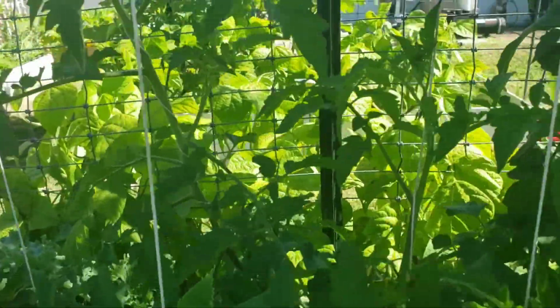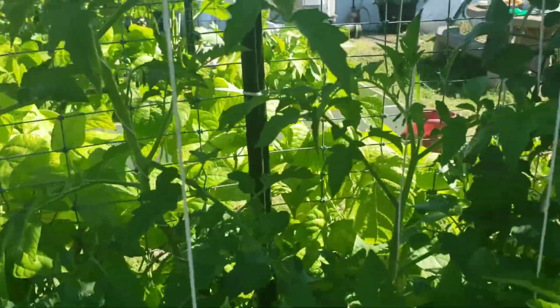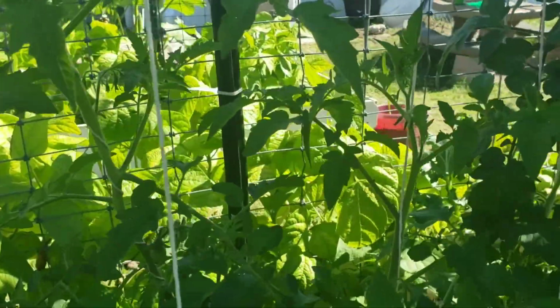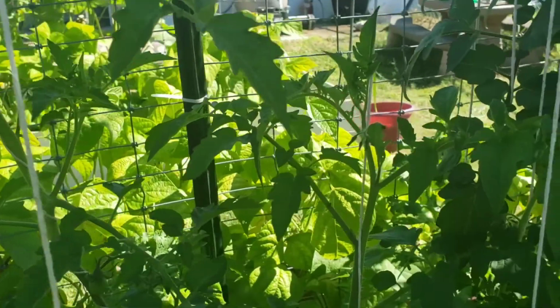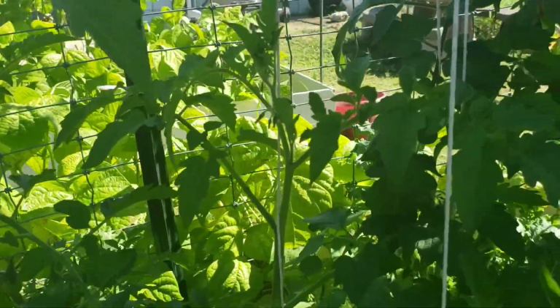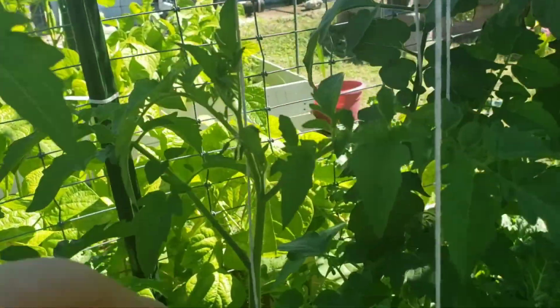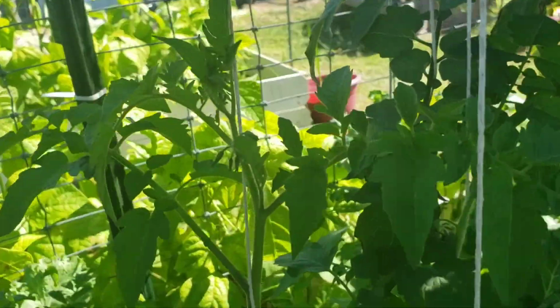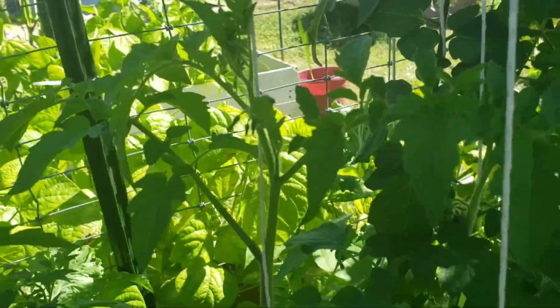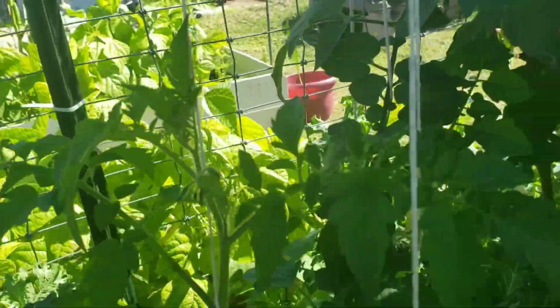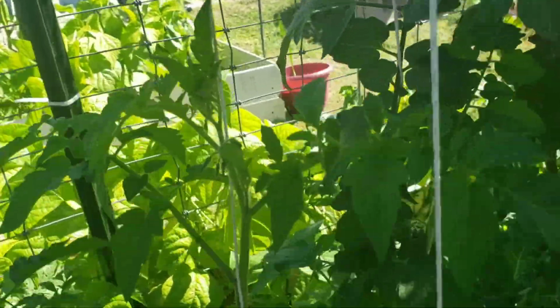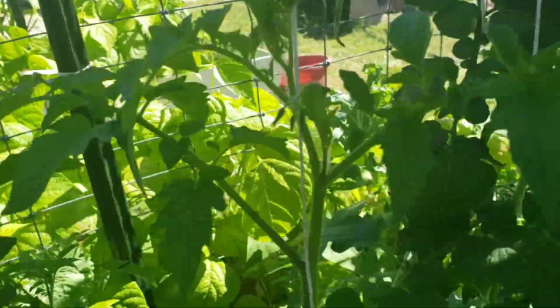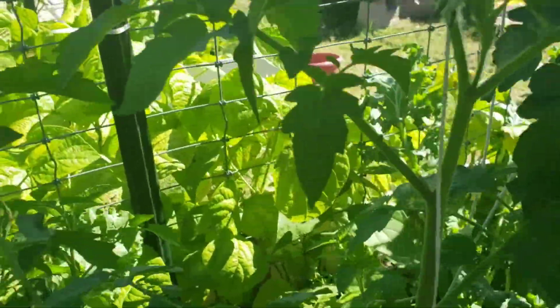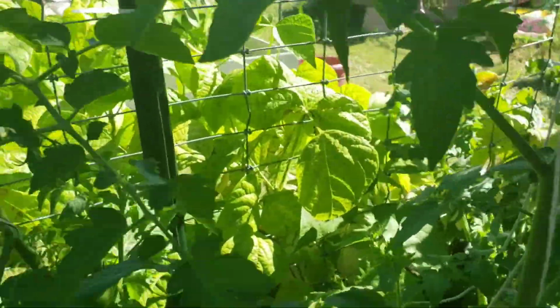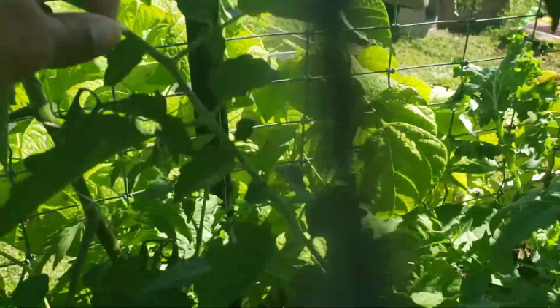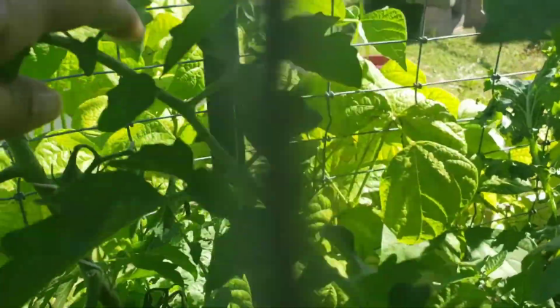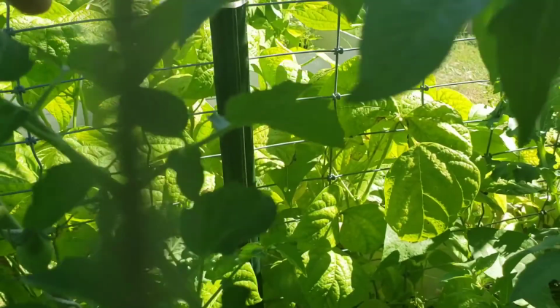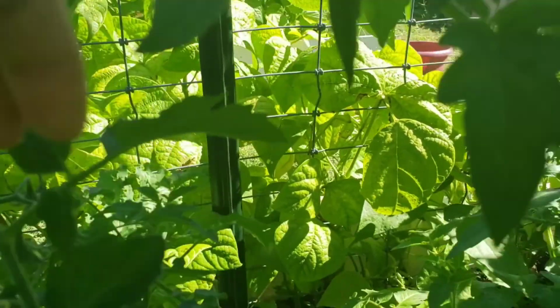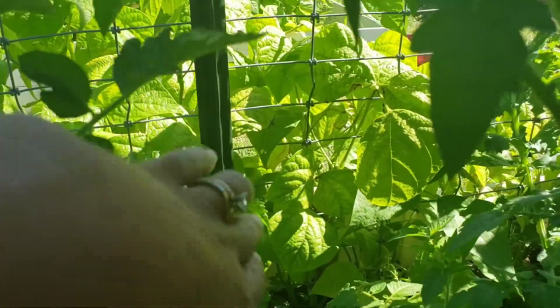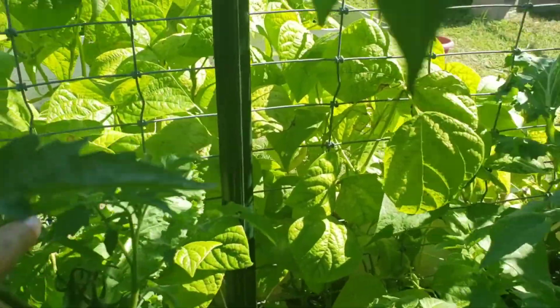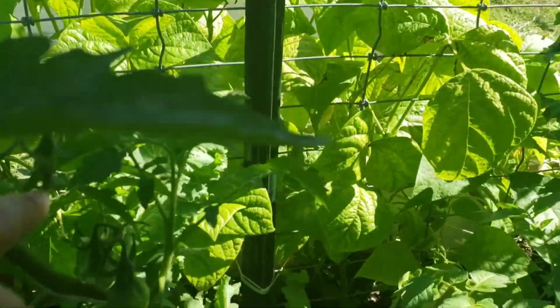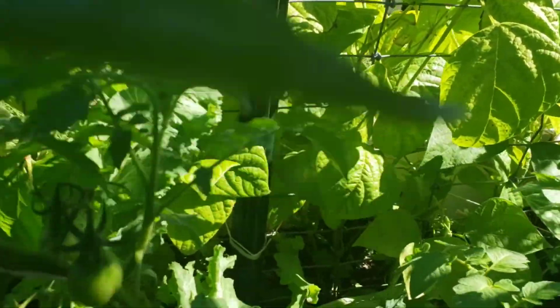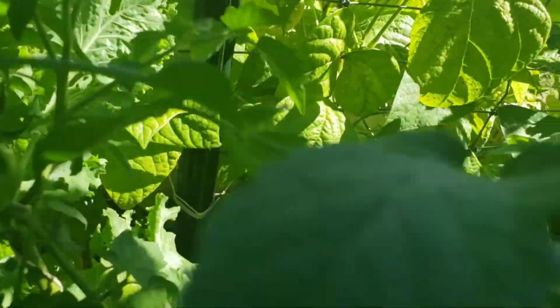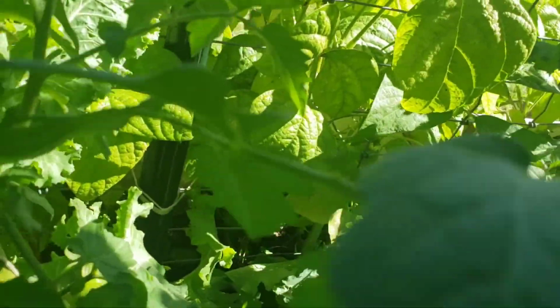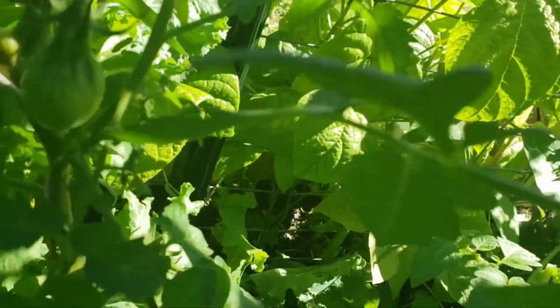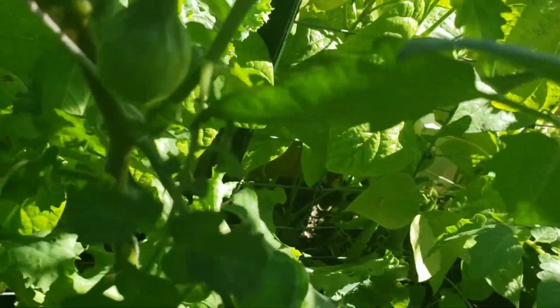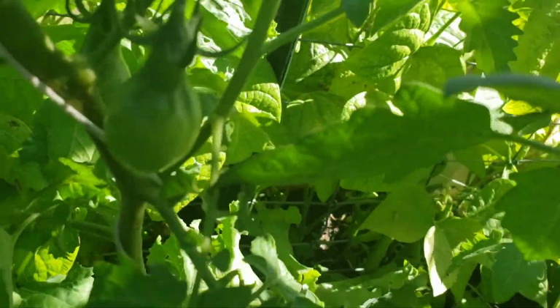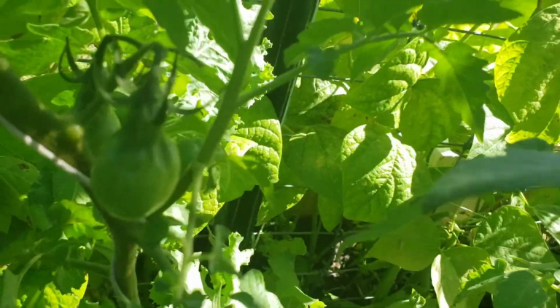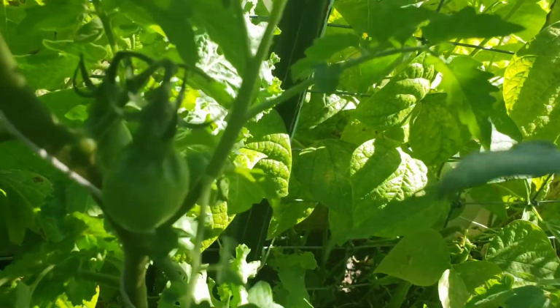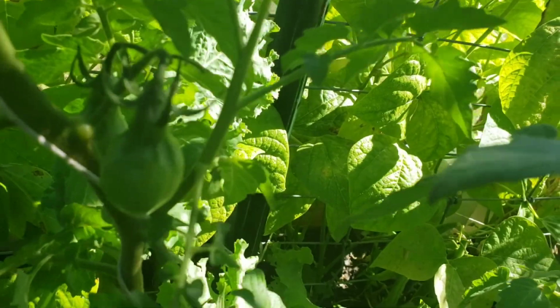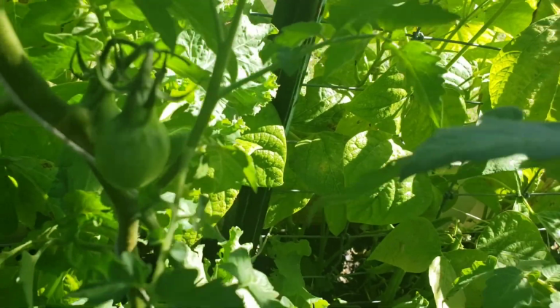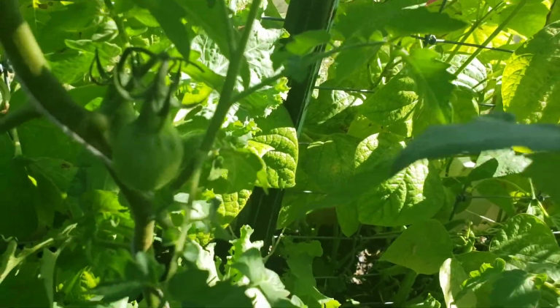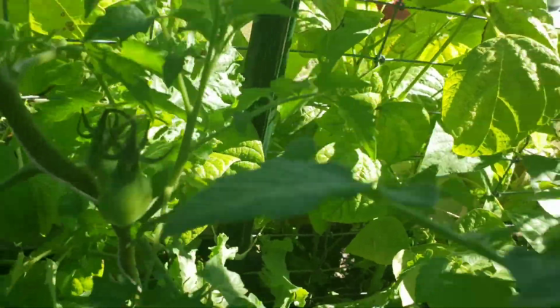We've got those golden pear tomatoes hiding back here somewhere — I don't know if I can get to them — but they're pretty cool.